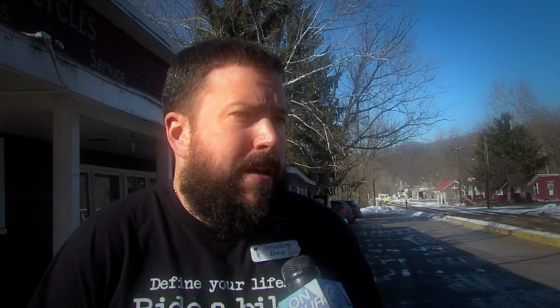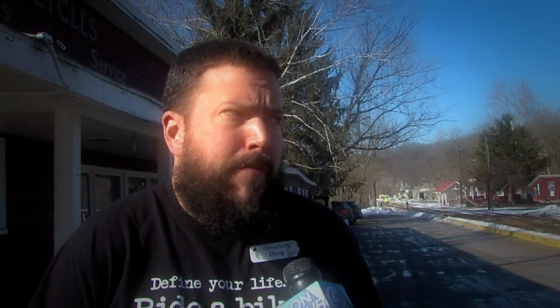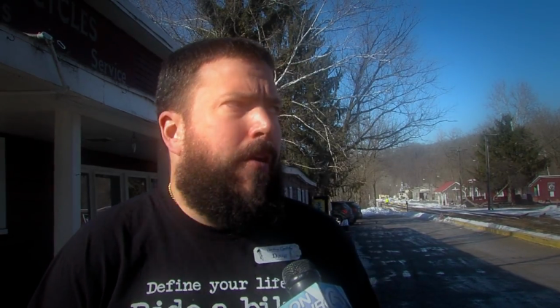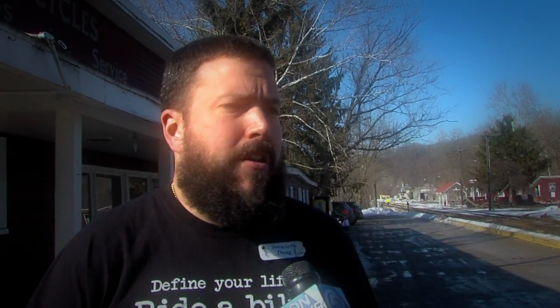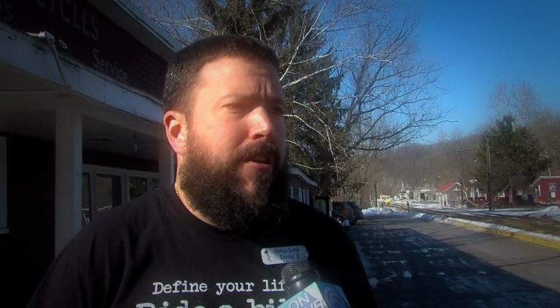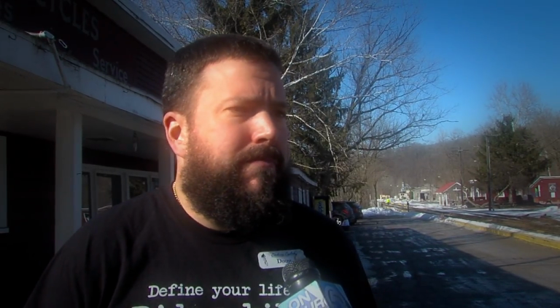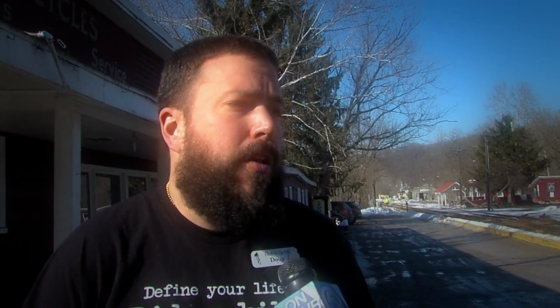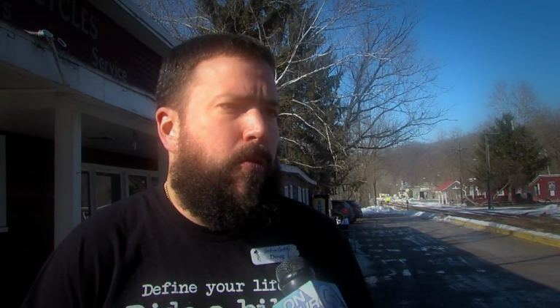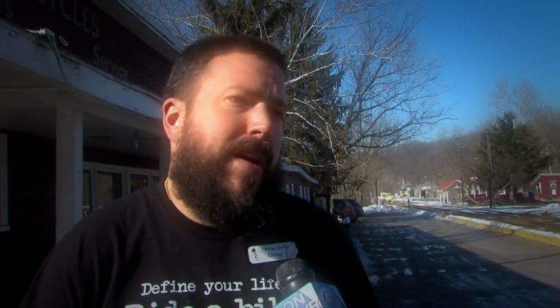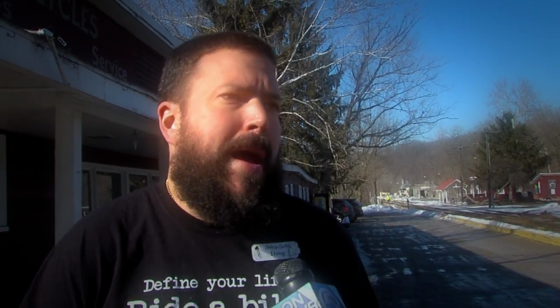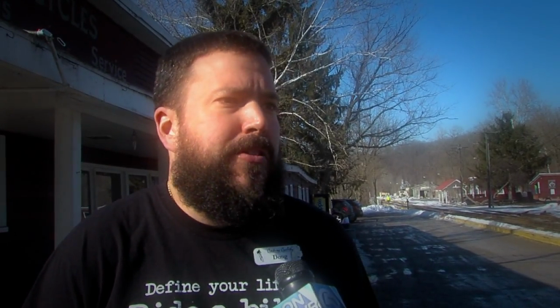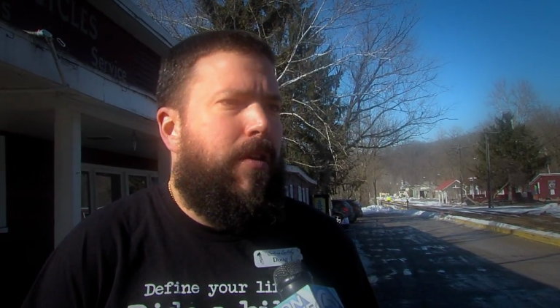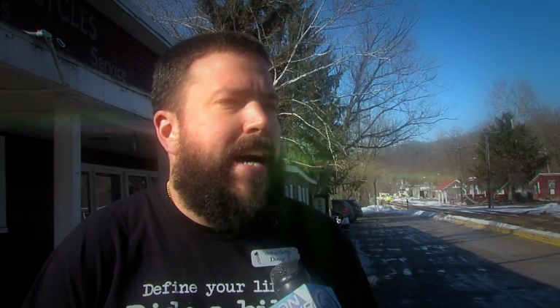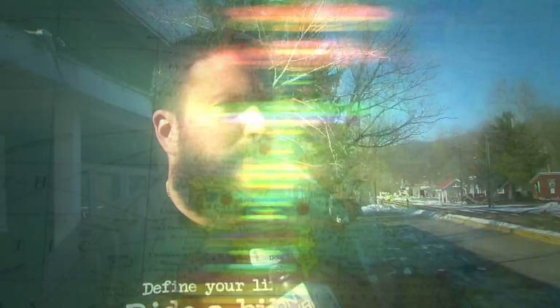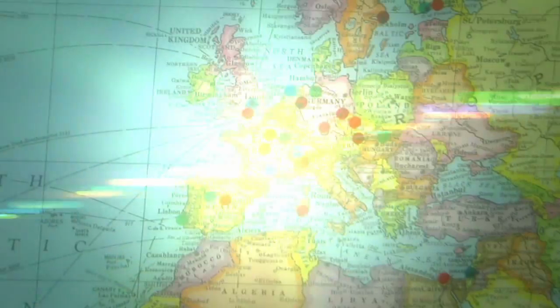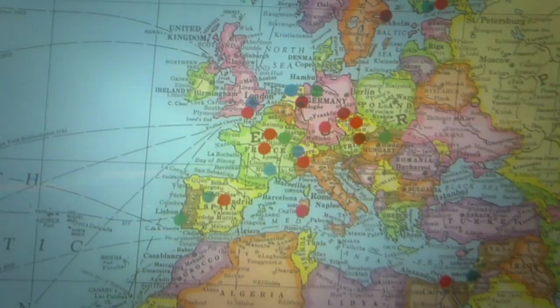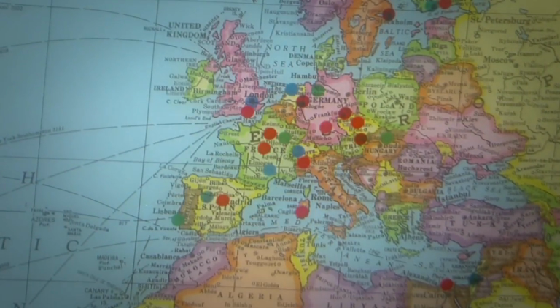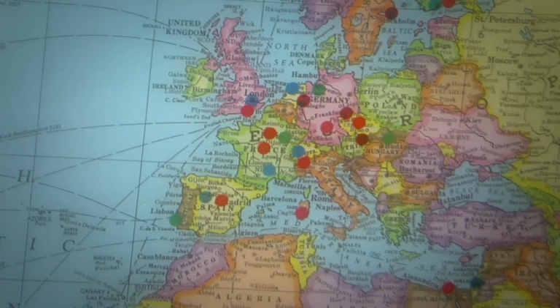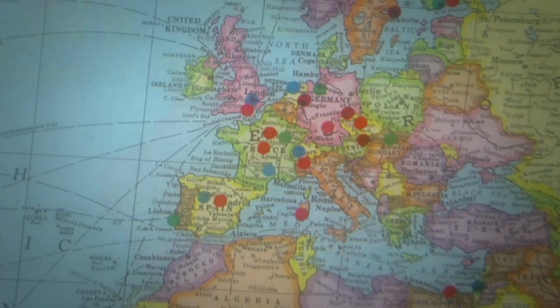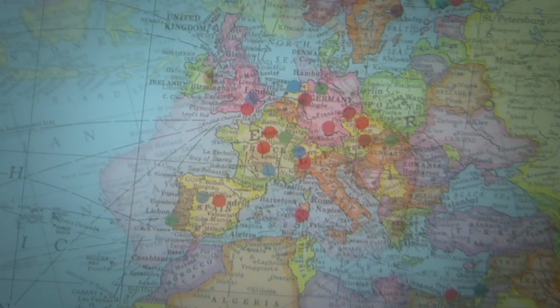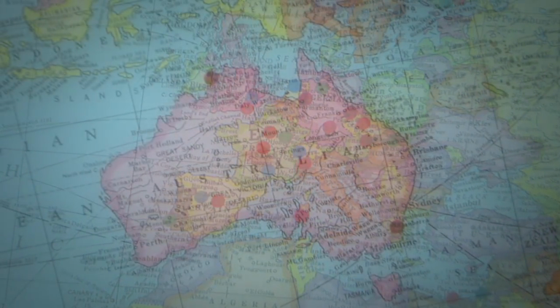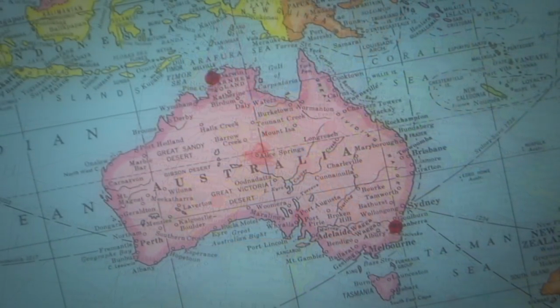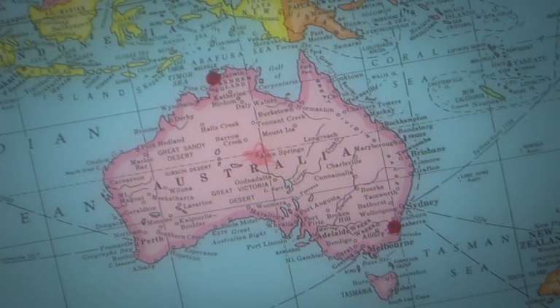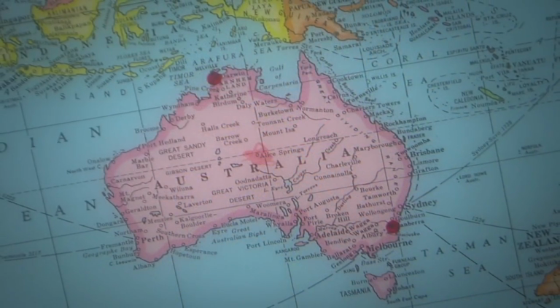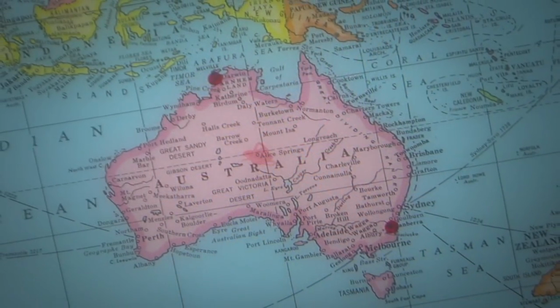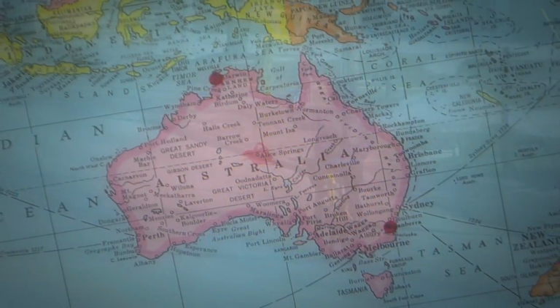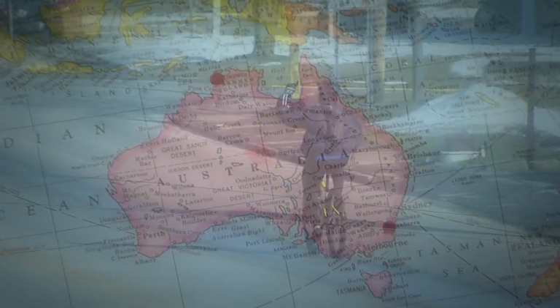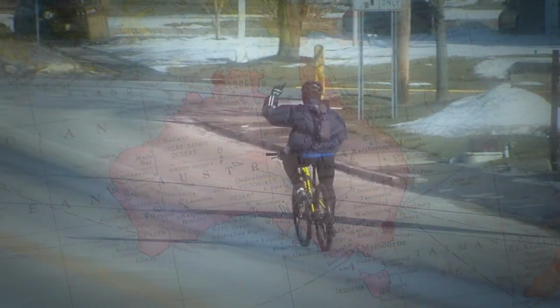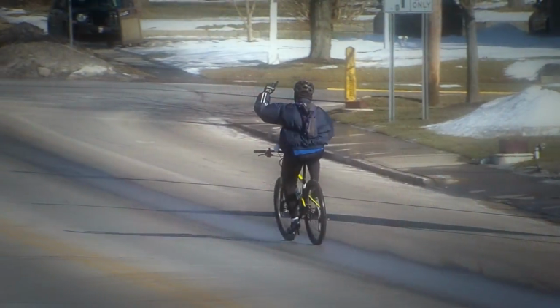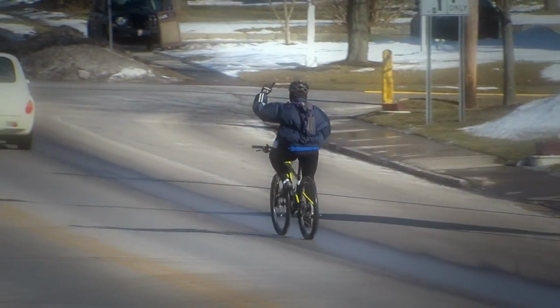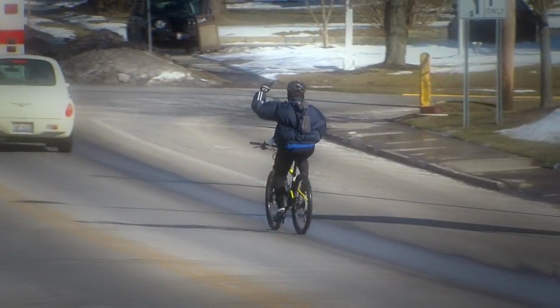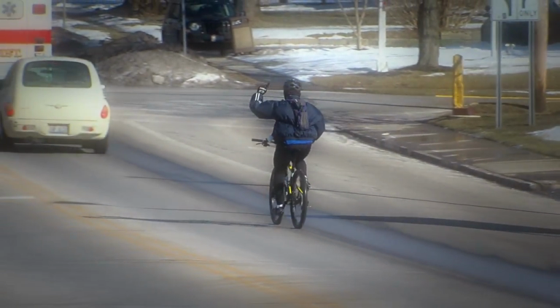We get people from all over the country and all over the world. We have a map in the store of dots showing where people have been here from around the world, so it's neat to see. It's not just cyclists.